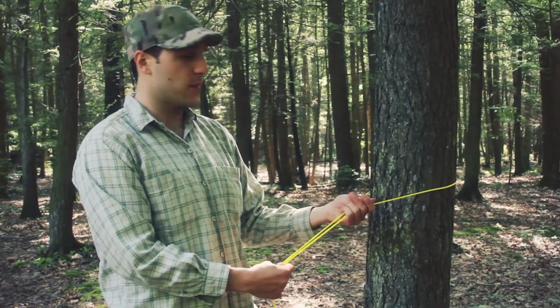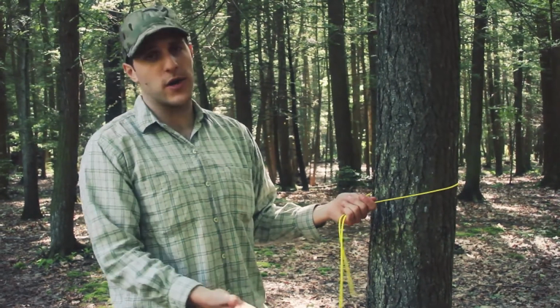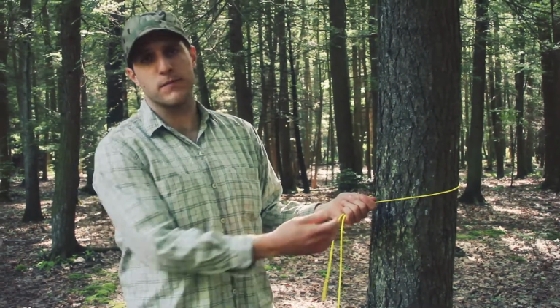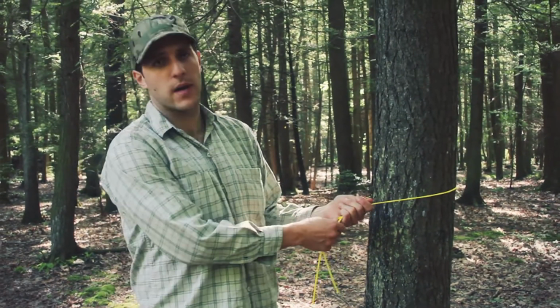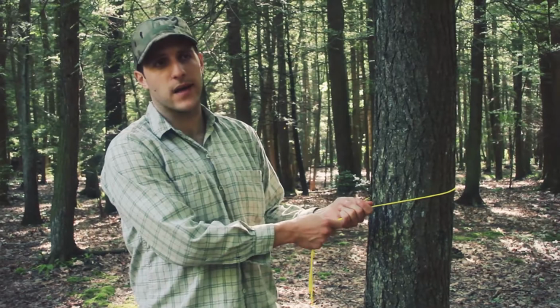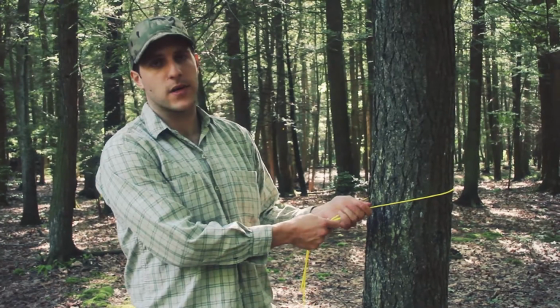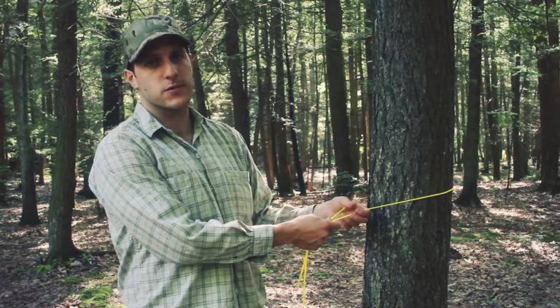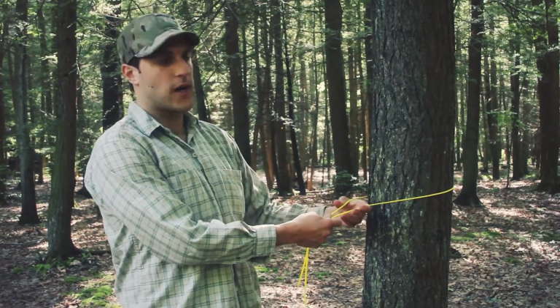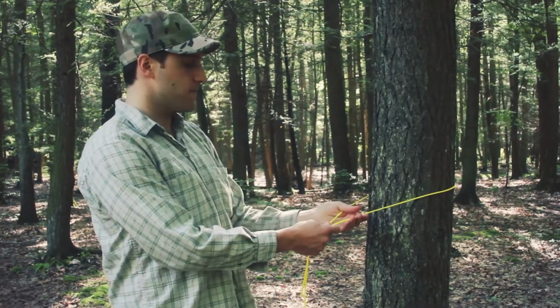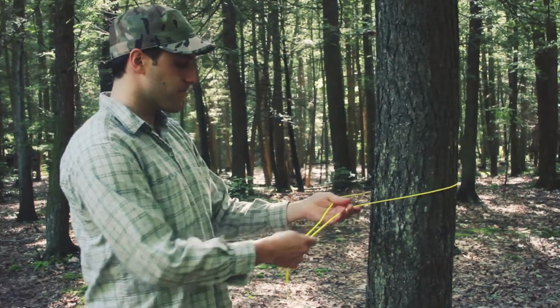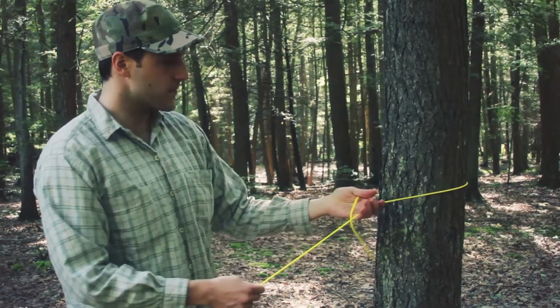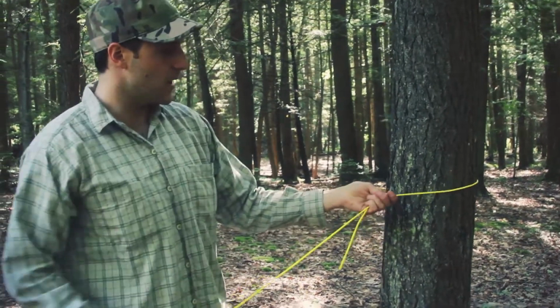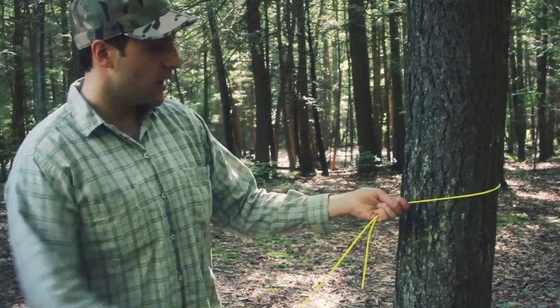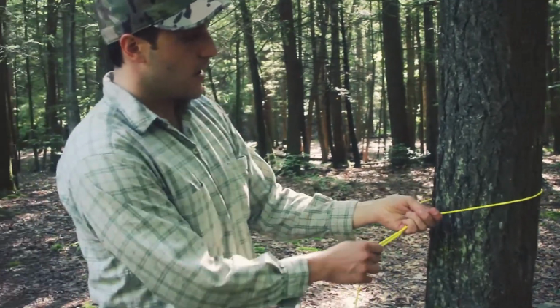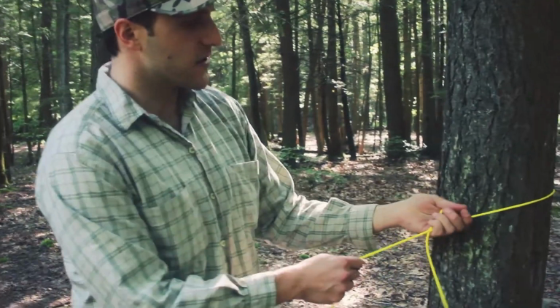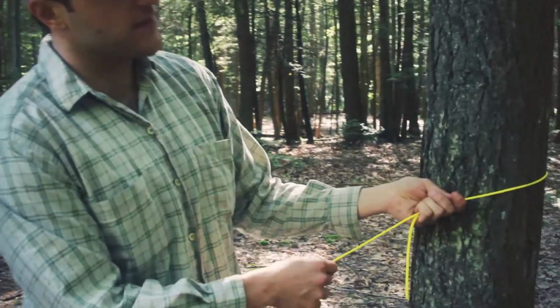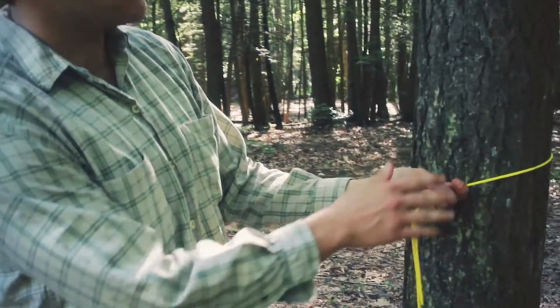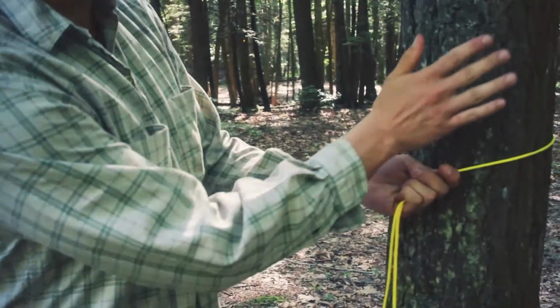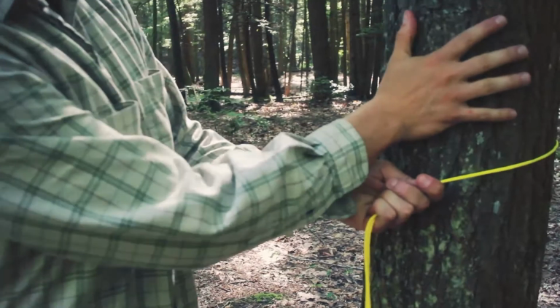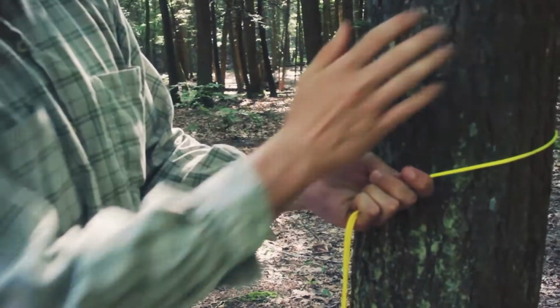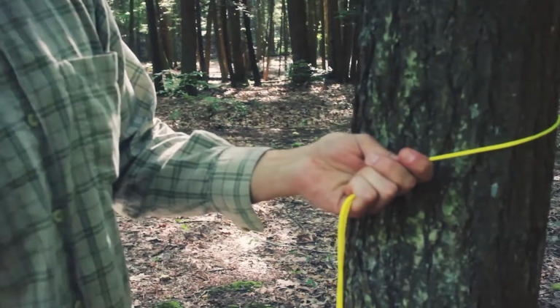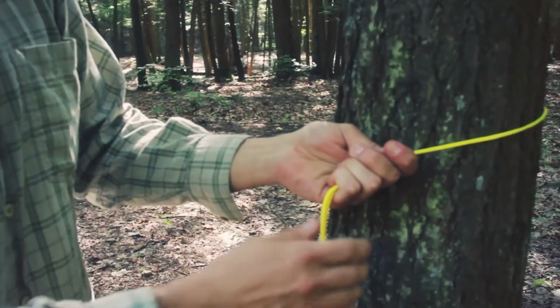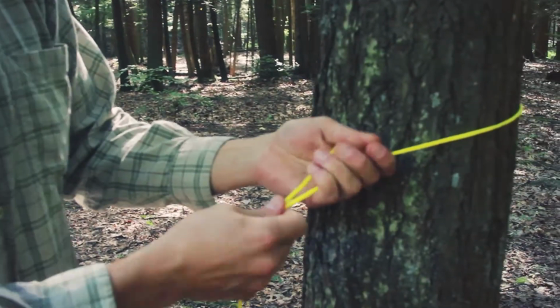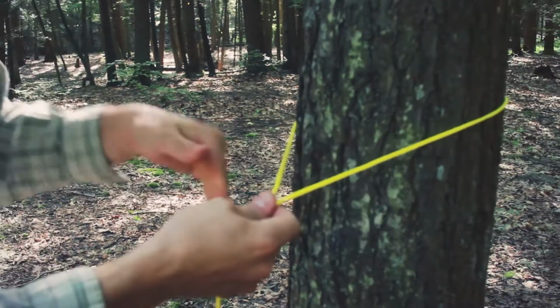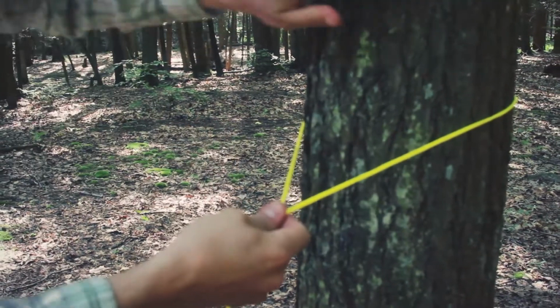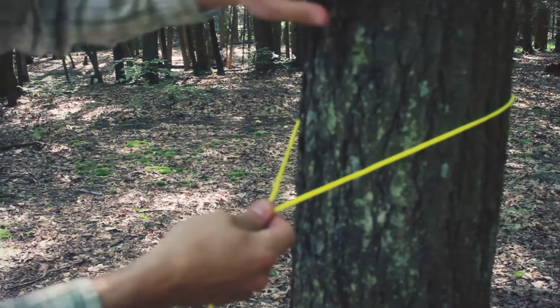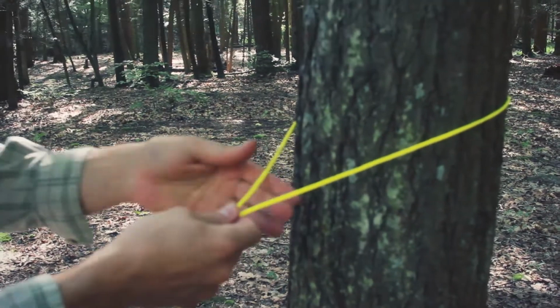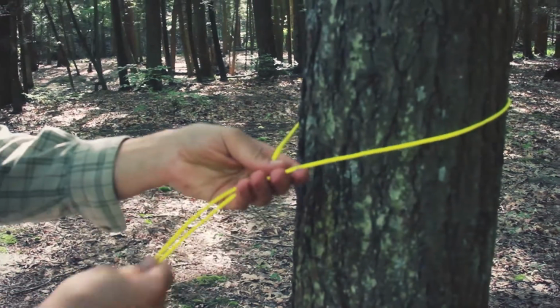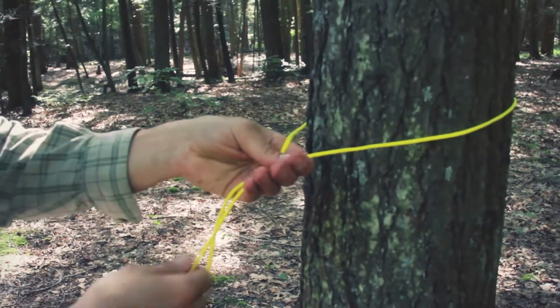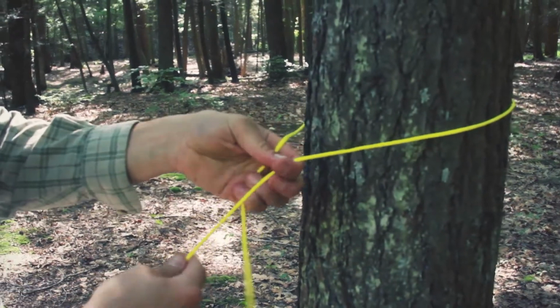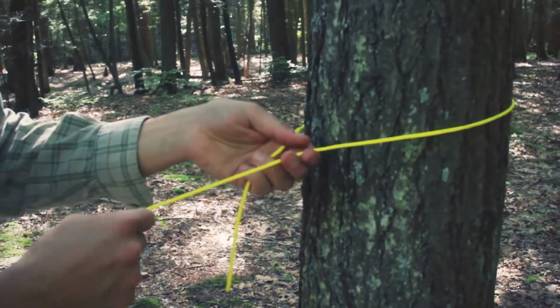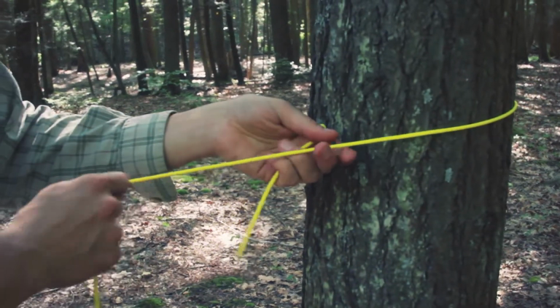But if you know — bowline or bowline — let me know, drop a comment. For the sake of the video, this tree is going to be my fixed object. You won't find a tree like this on a ship, but that's what we've got out here in the forest.